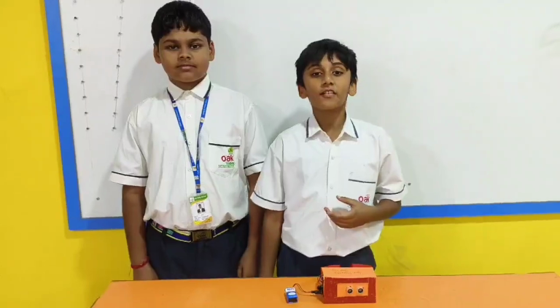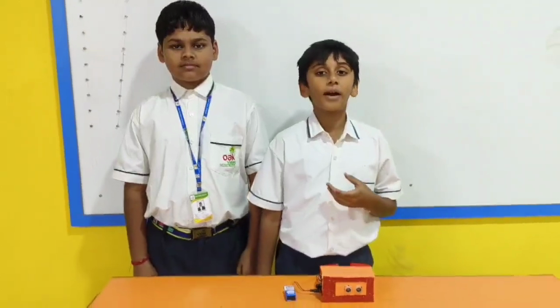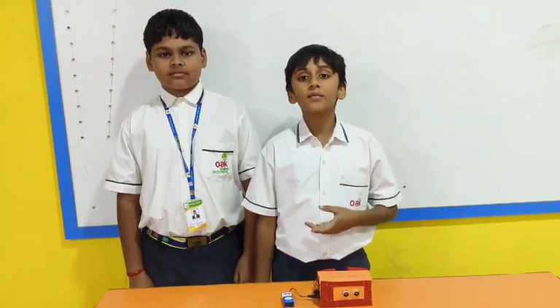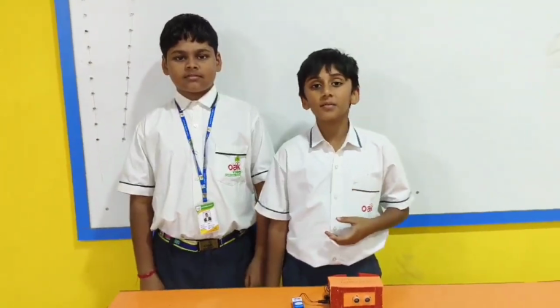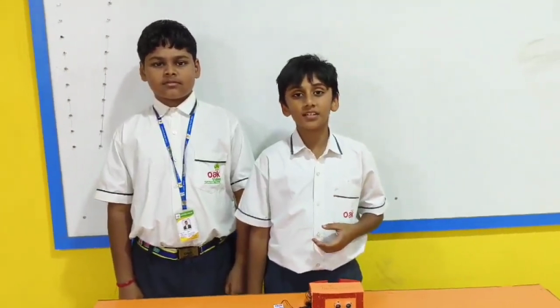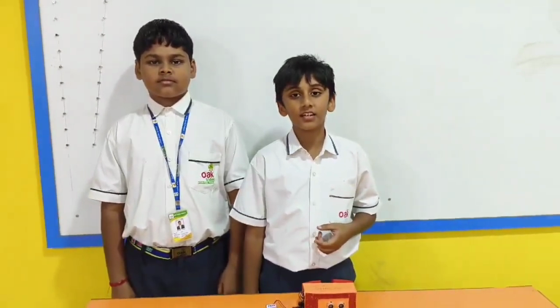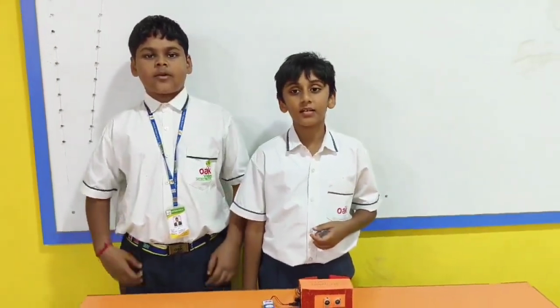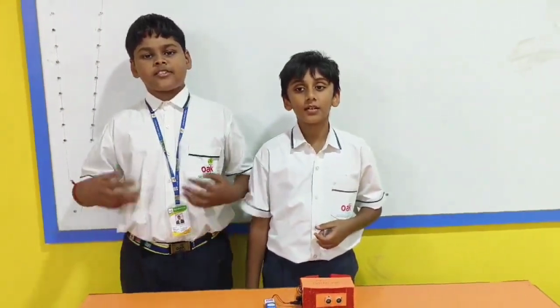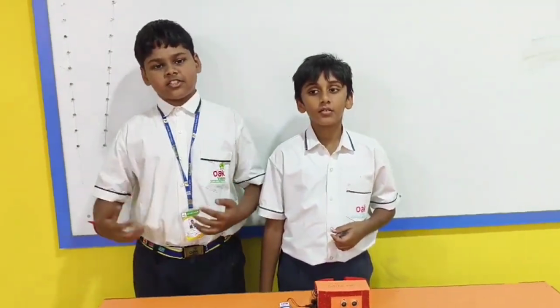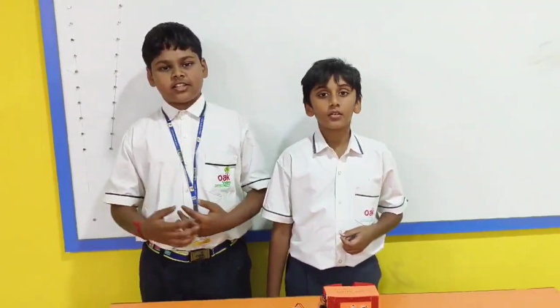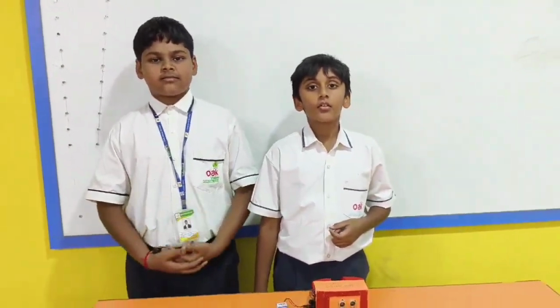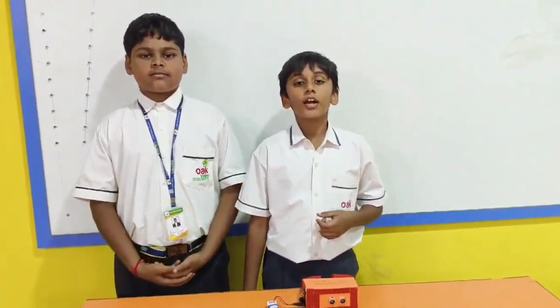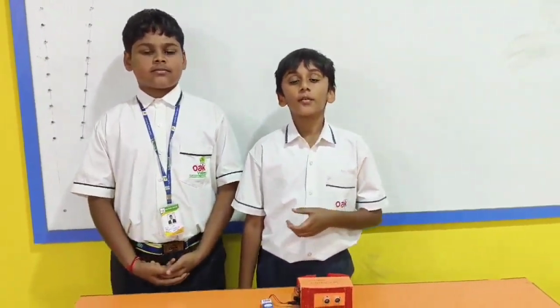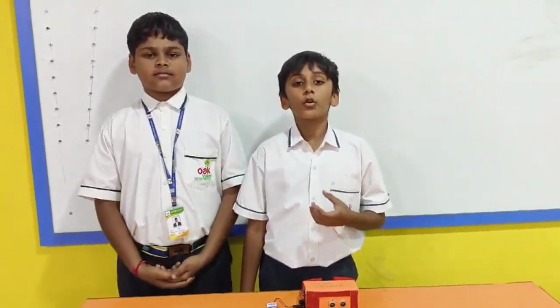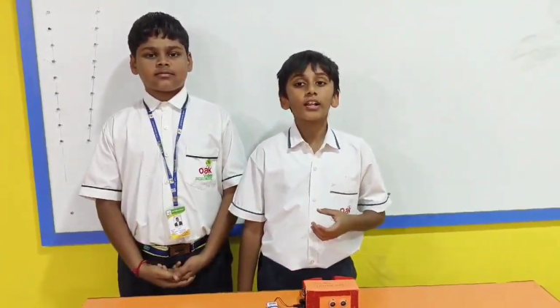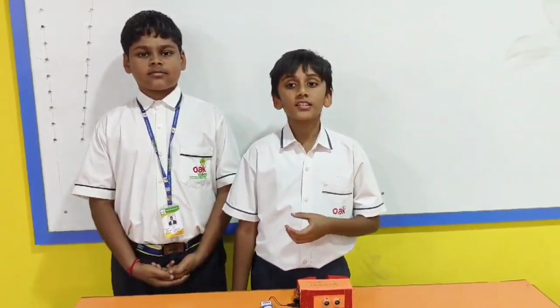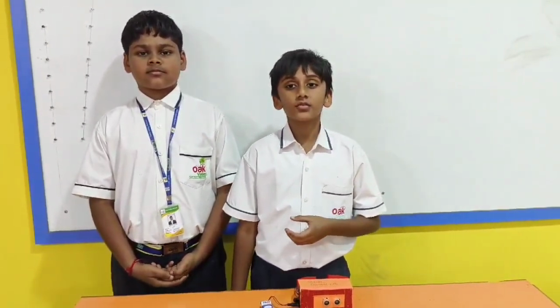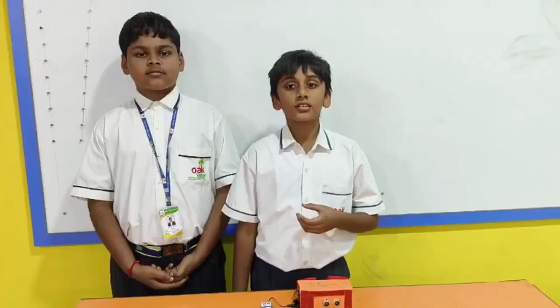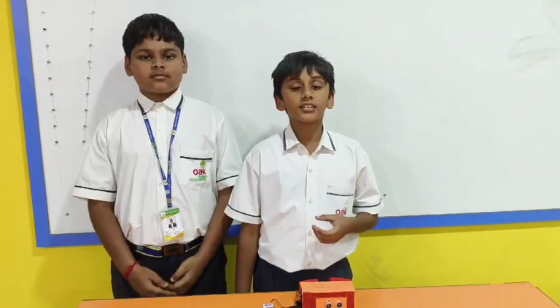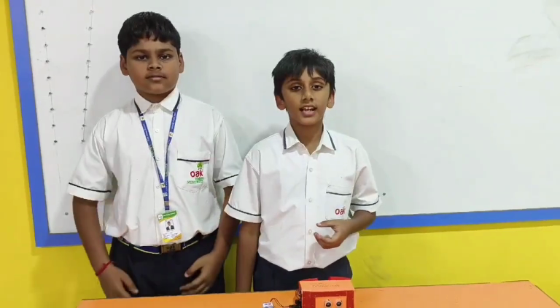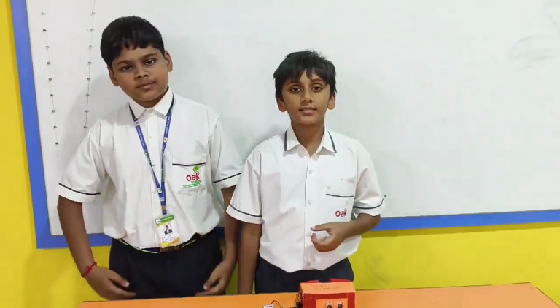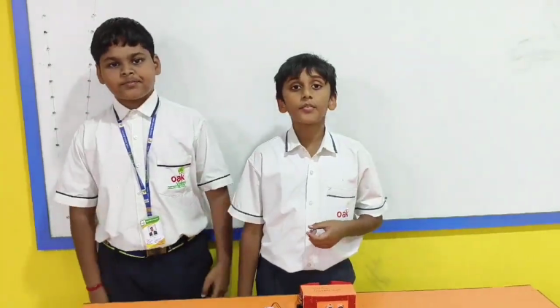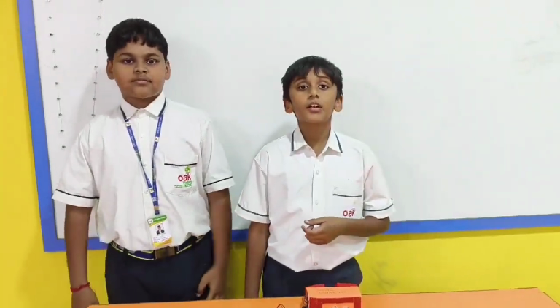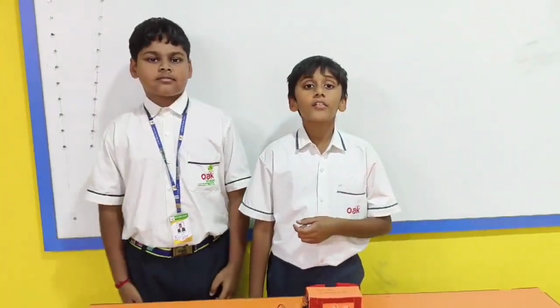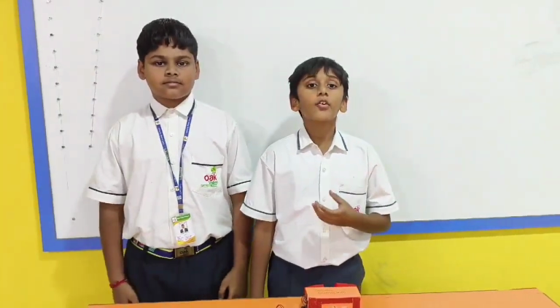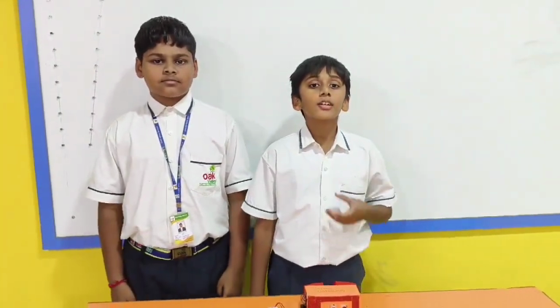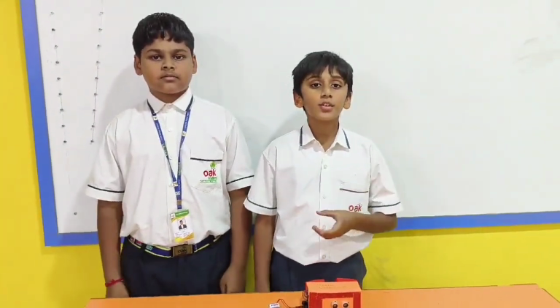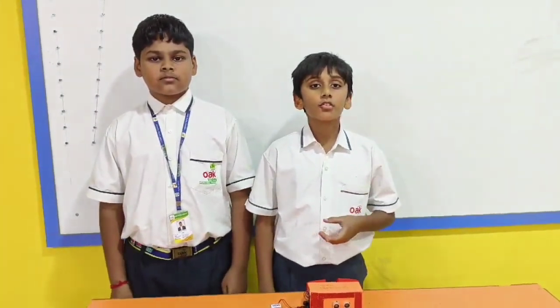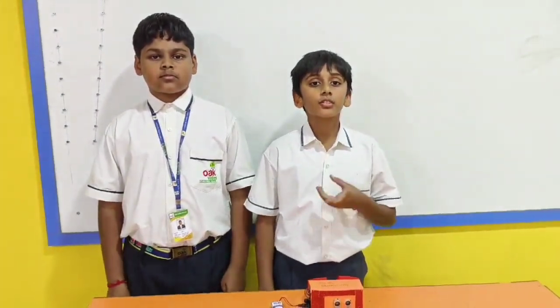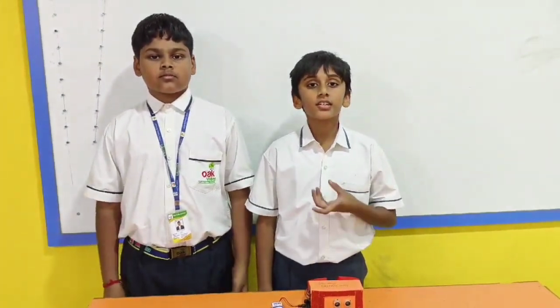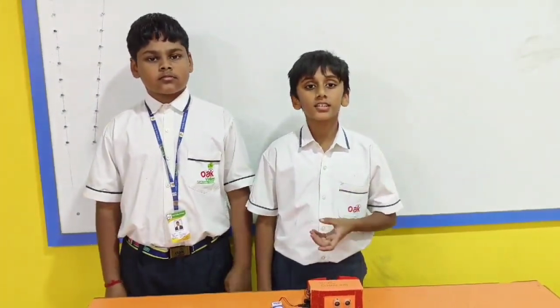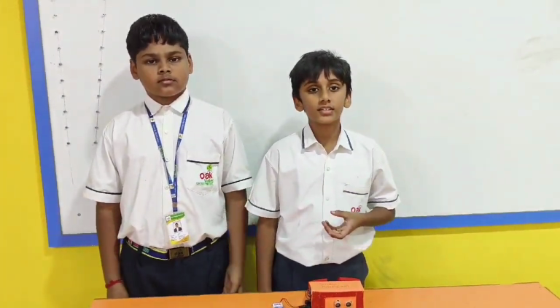Good morning, my name is Hendra Safi. And my name is Dithusha. We are from Opel Renaissance School in the 6th class. Today we are going to explain our social distancing device.